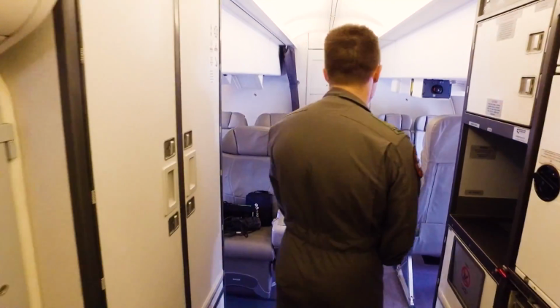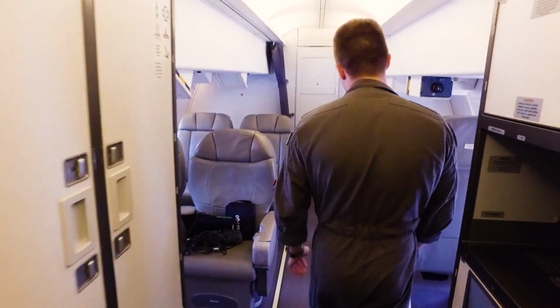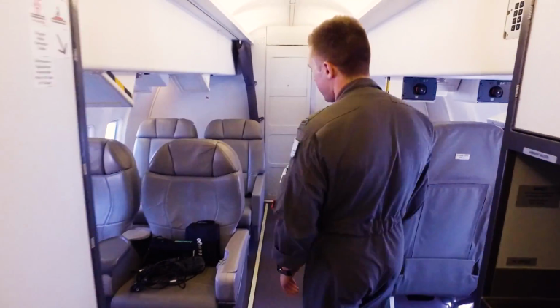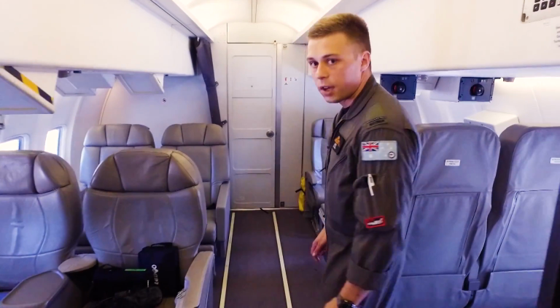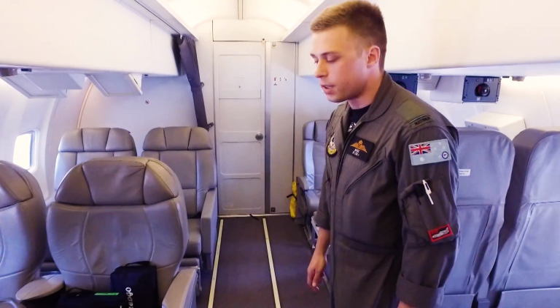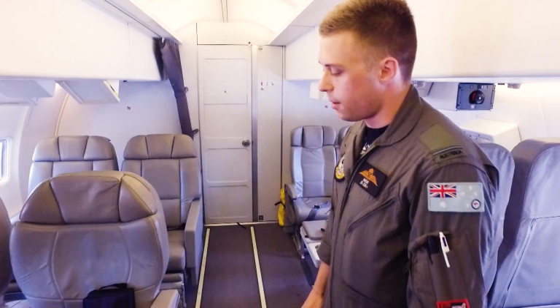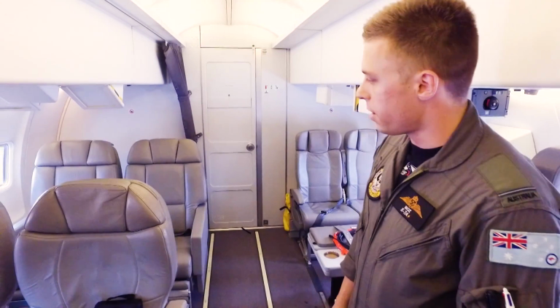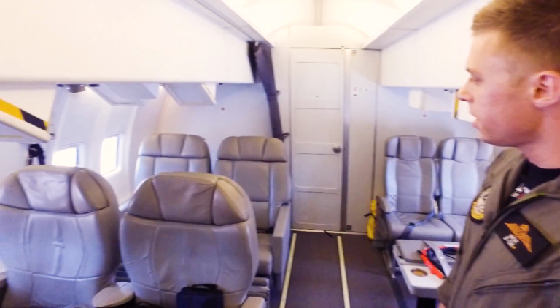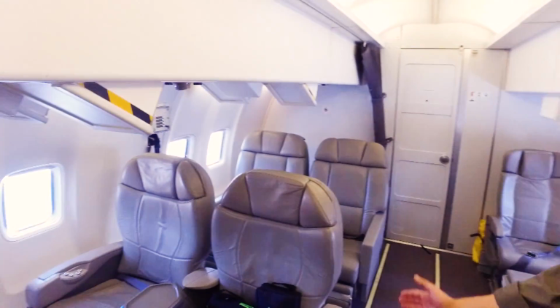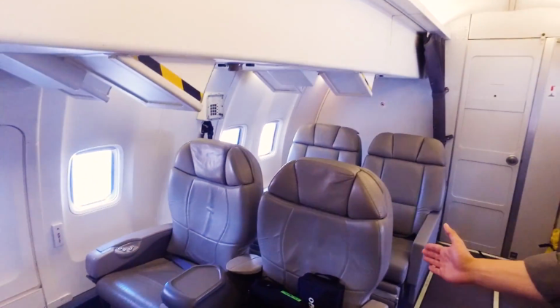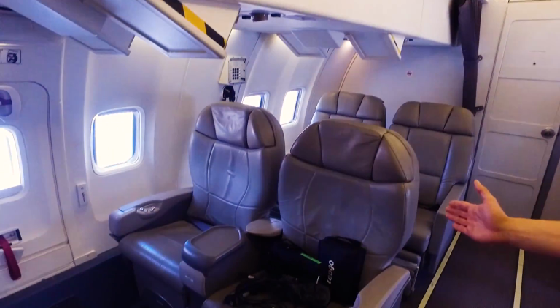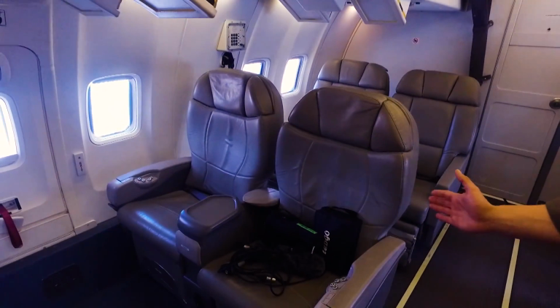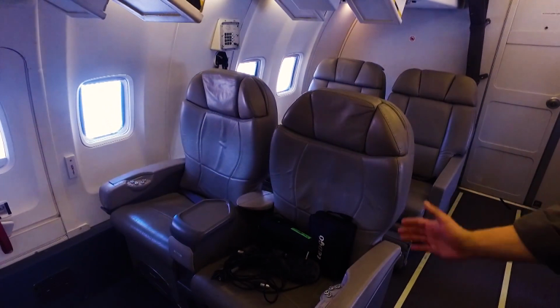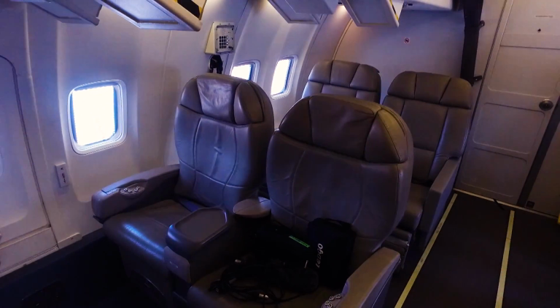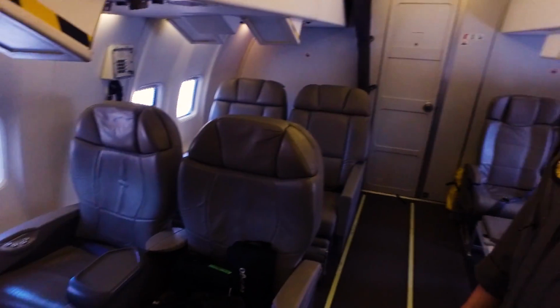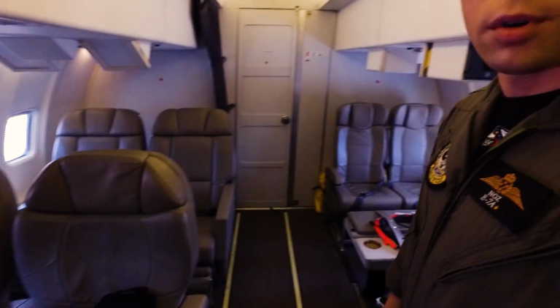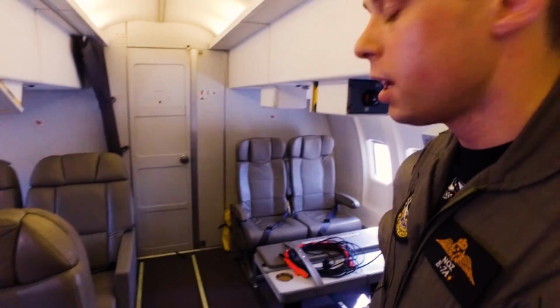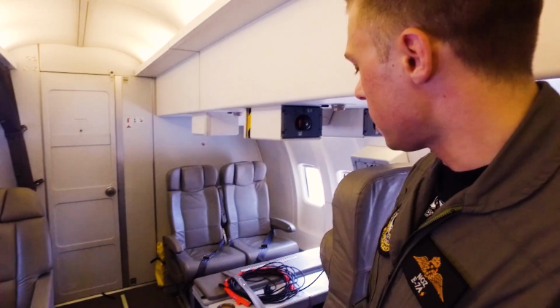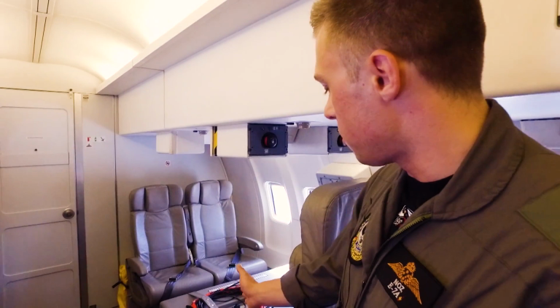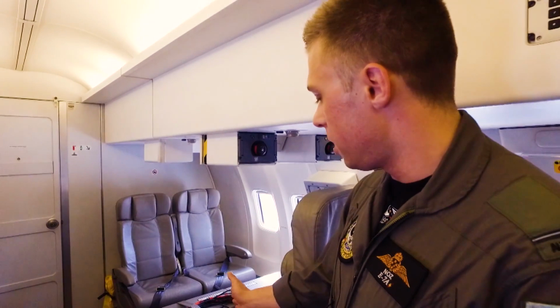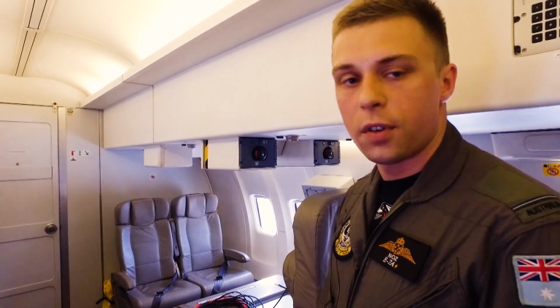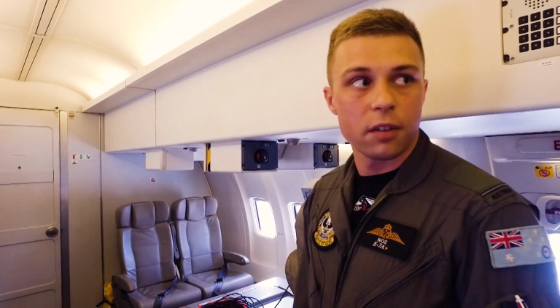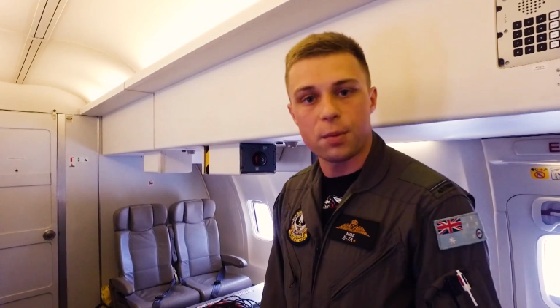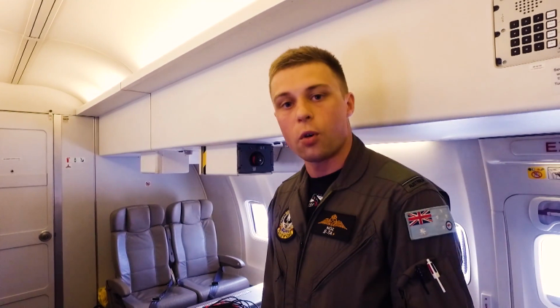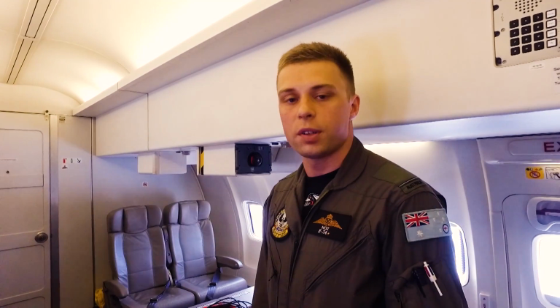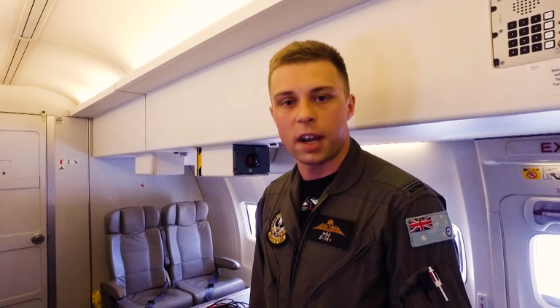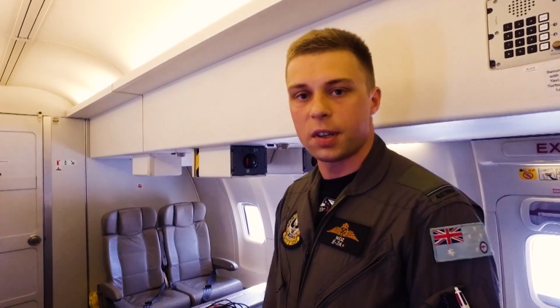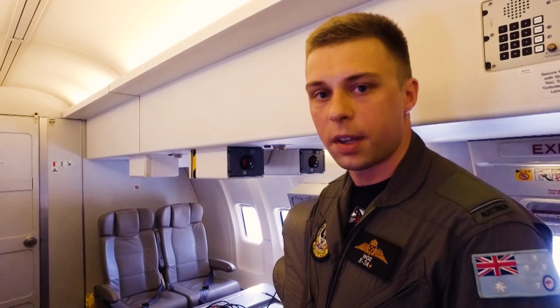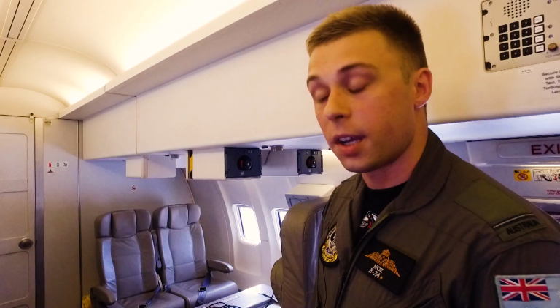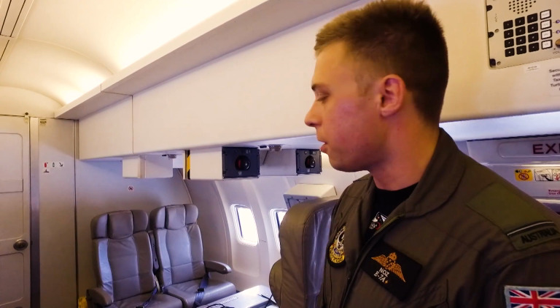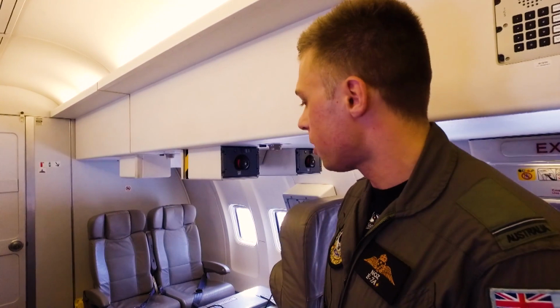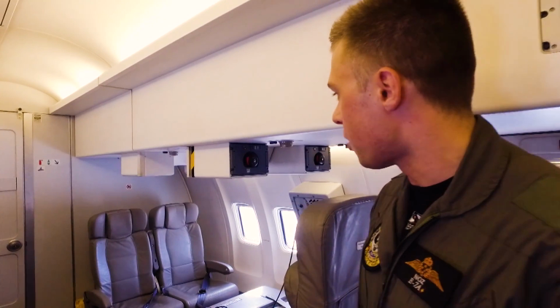As we get towards the back of the jet we can see we're now in the crew rest area. There's four more comfortable seats for the really long flights where you can go and have a break, as well as a table here where you can do further planning for a mission, or if you wanted to play cards or something to take the time off during one of your breaks.